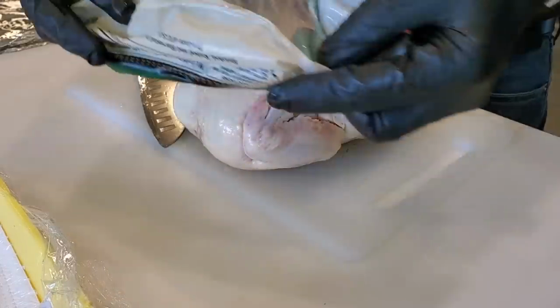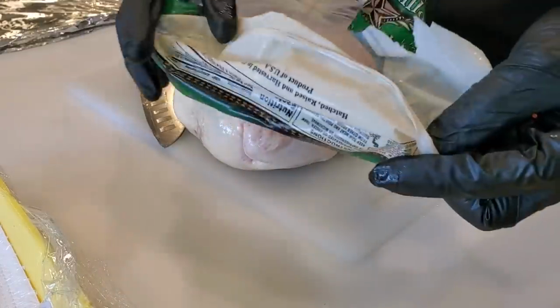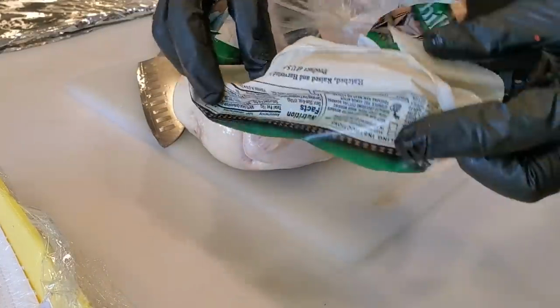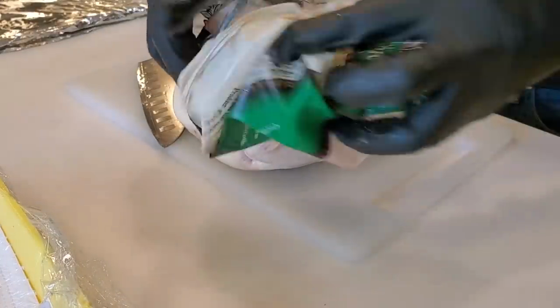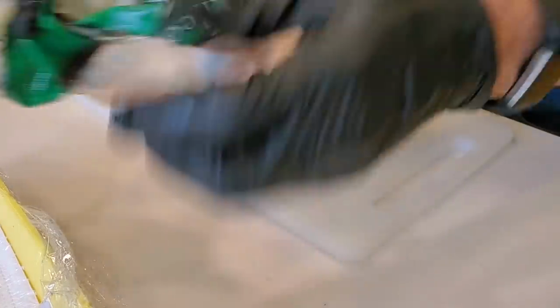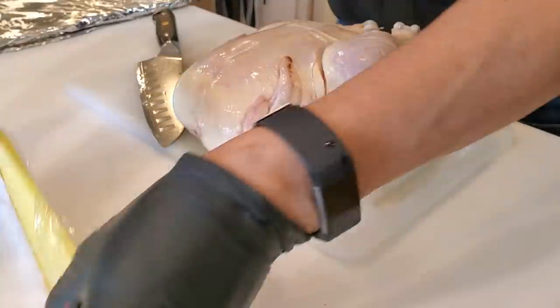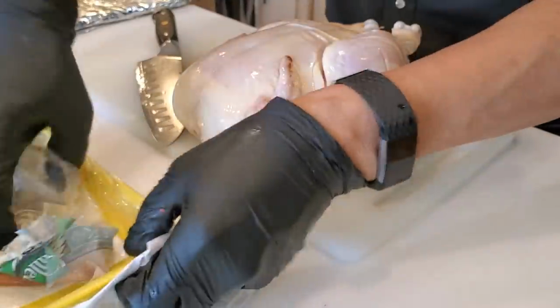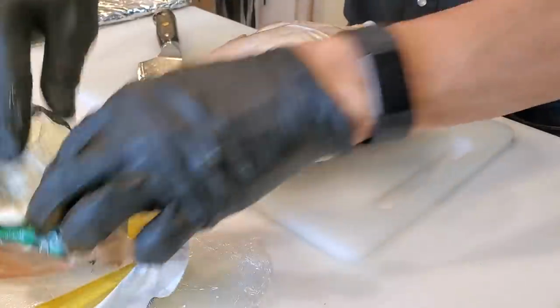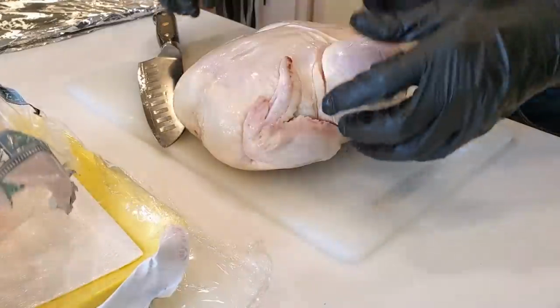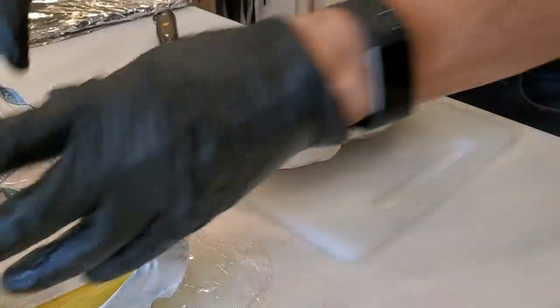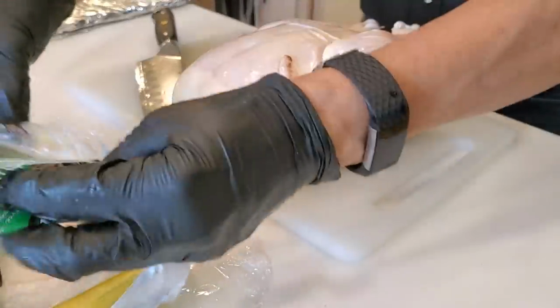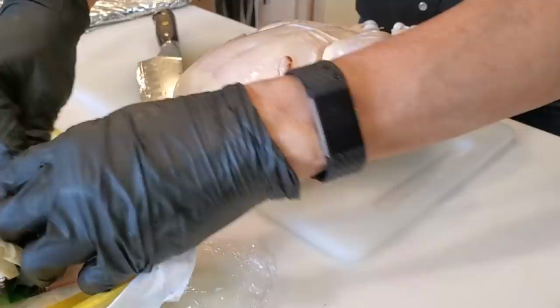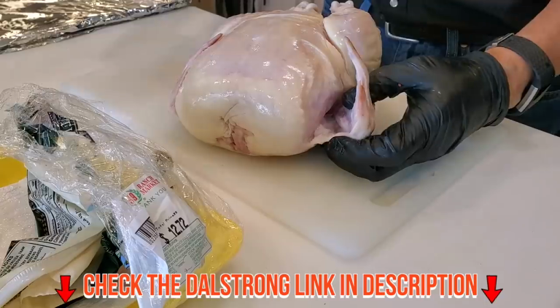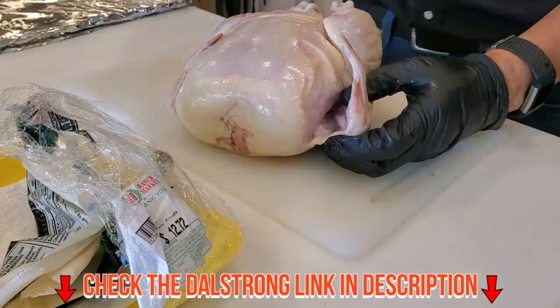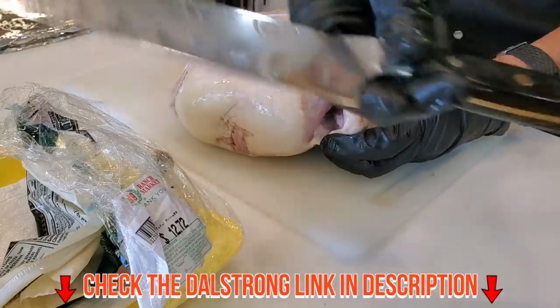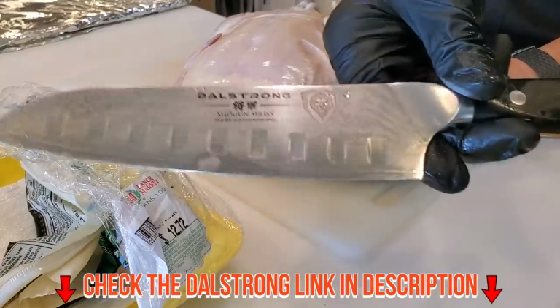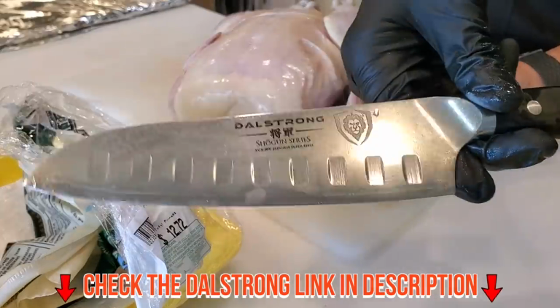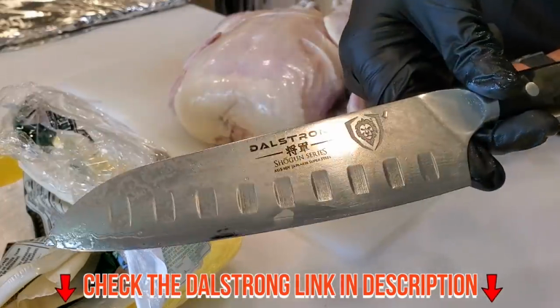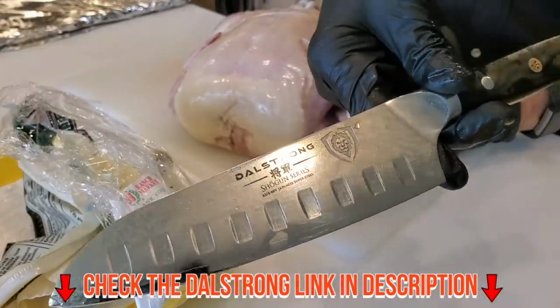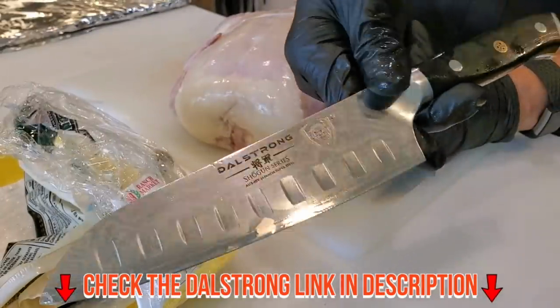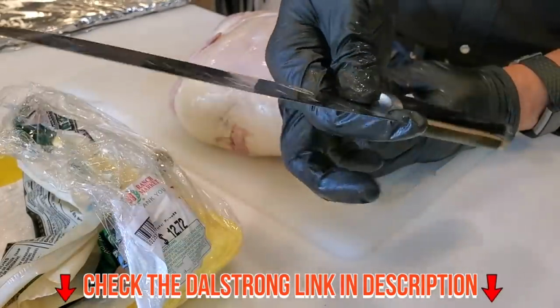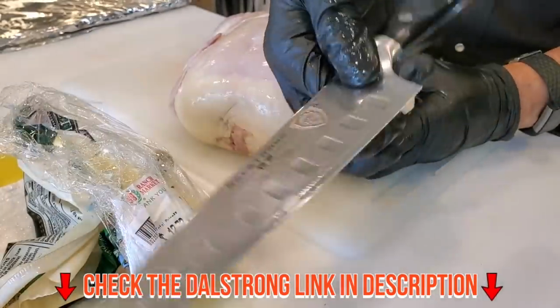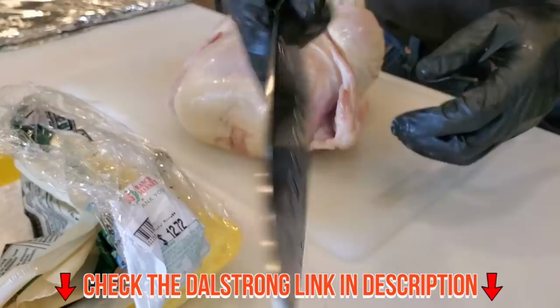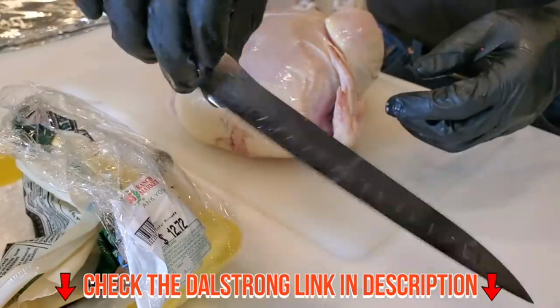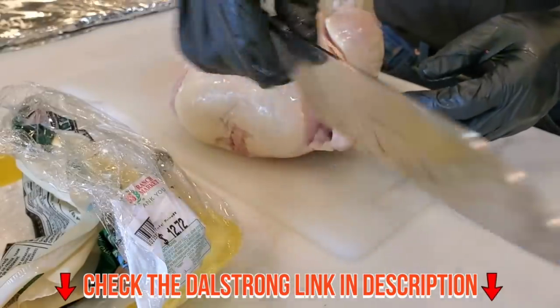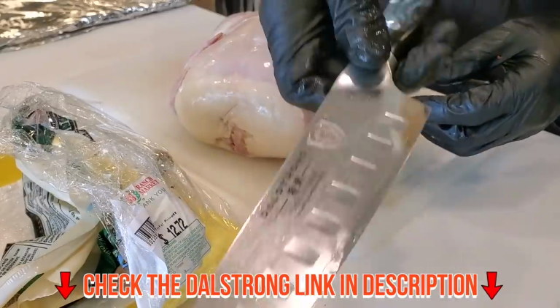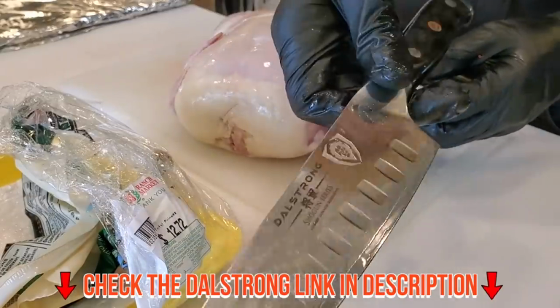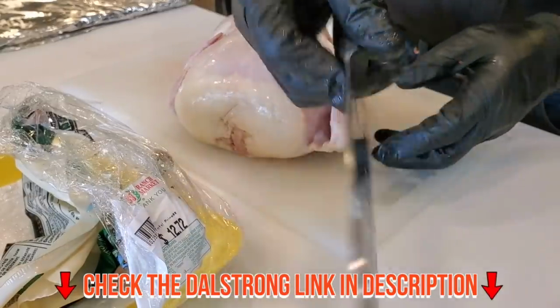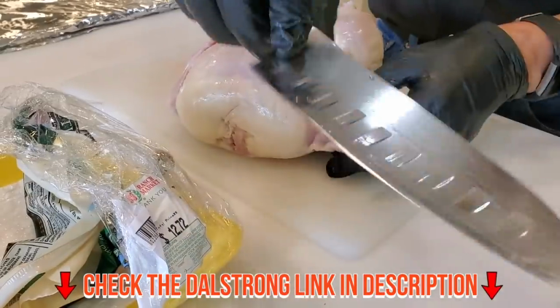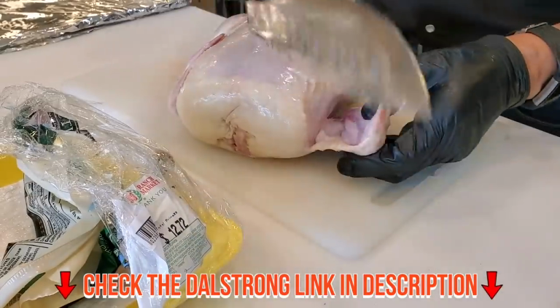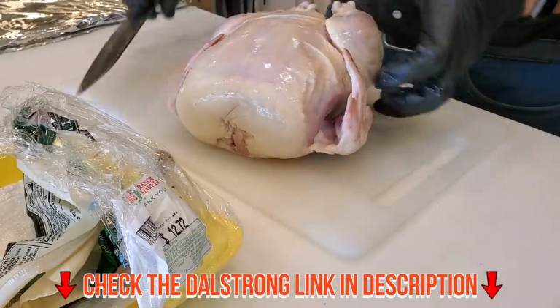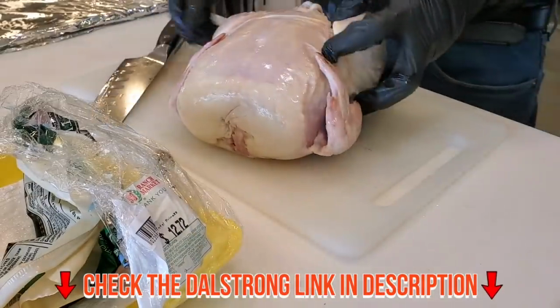Always wash your chicken and make sure you throw away the purge. I'm using a Dal Strong Santoku knife — this is a wonderfully balanced Shogun Series from the folks at Dal Strong, a super nice knife to use.